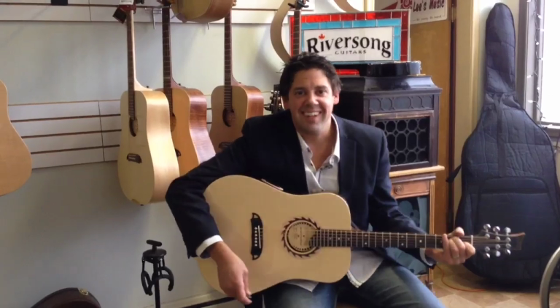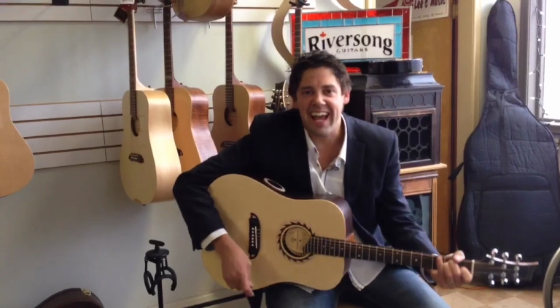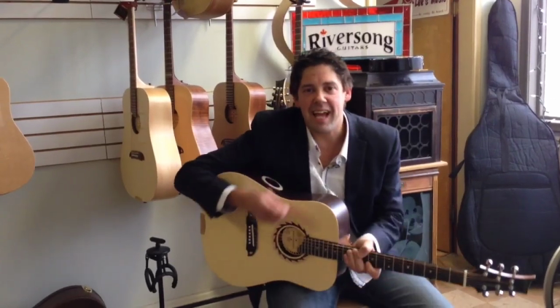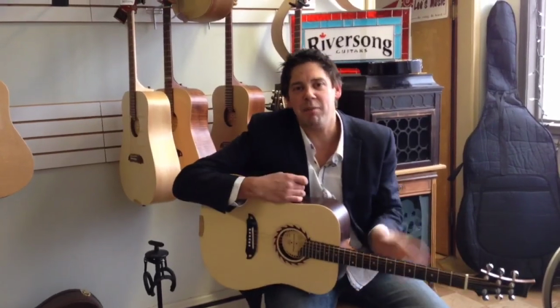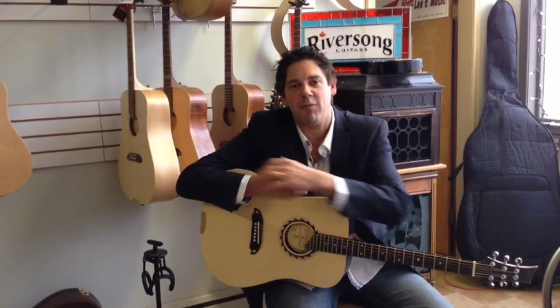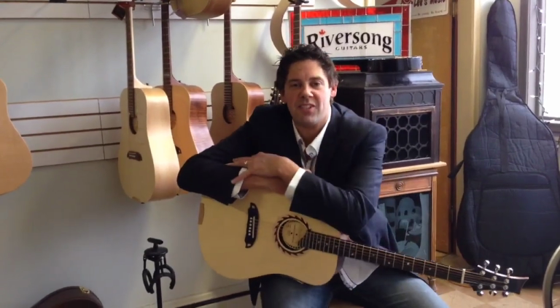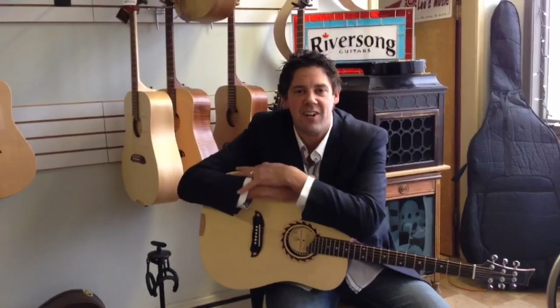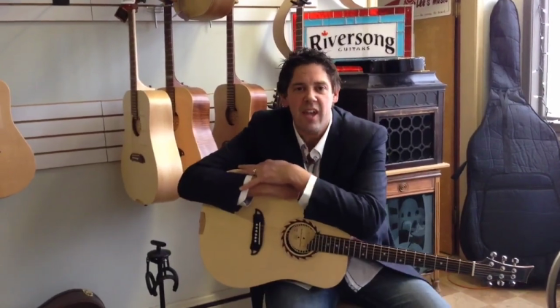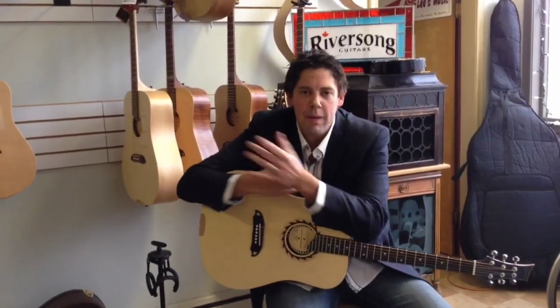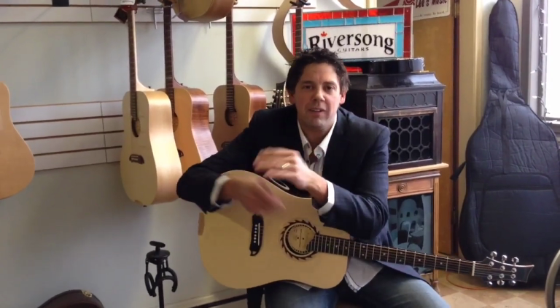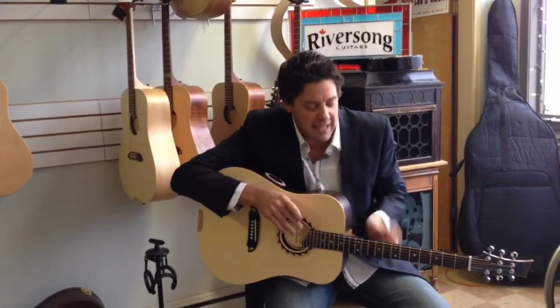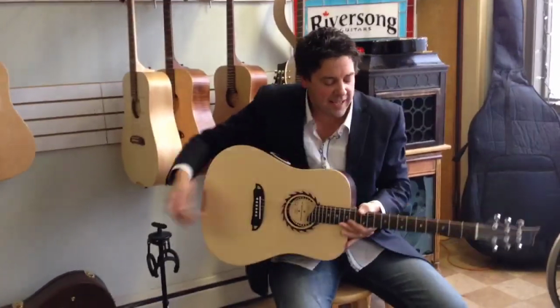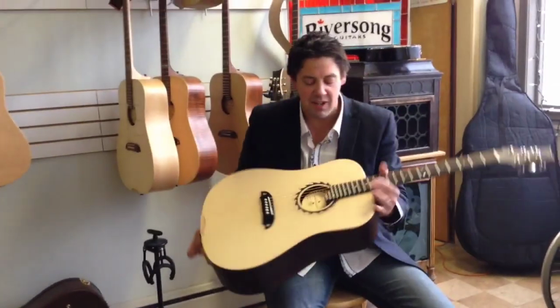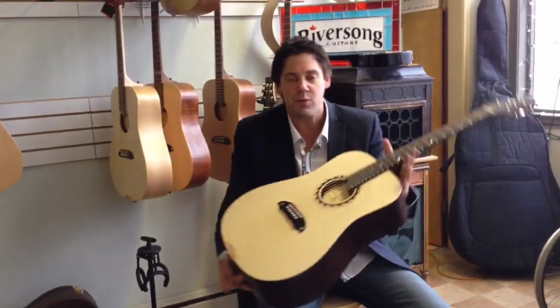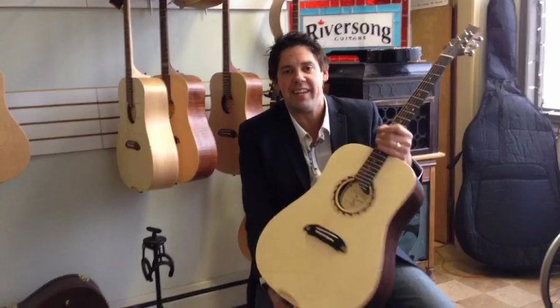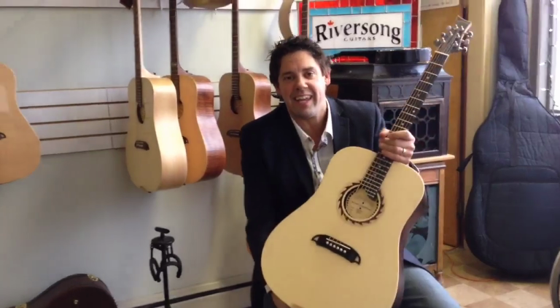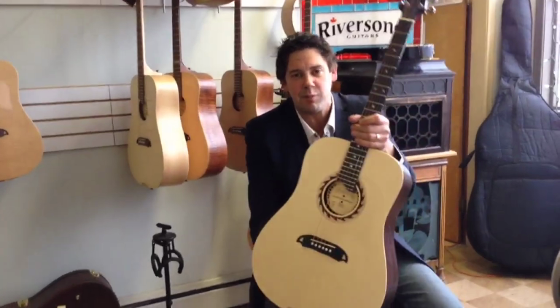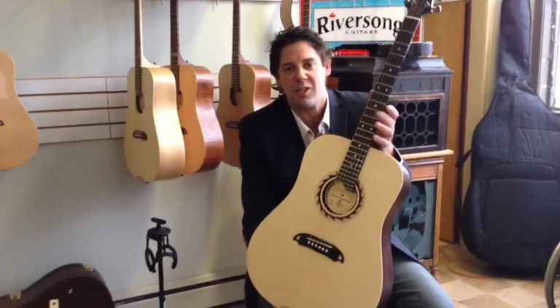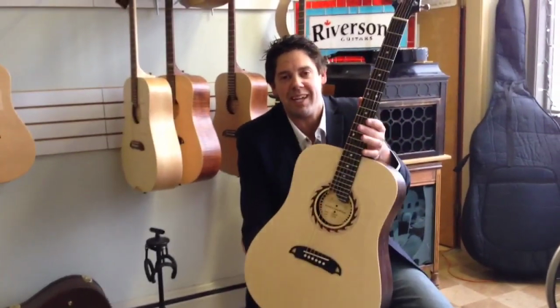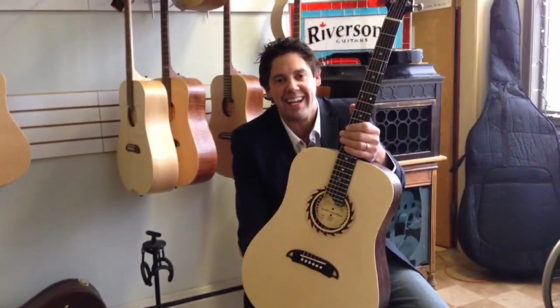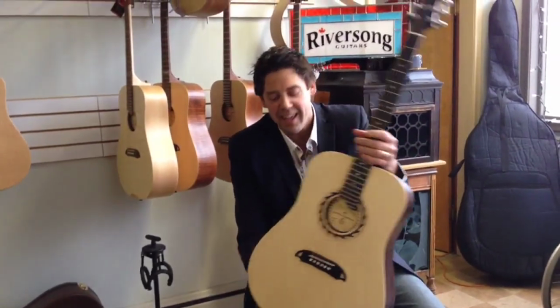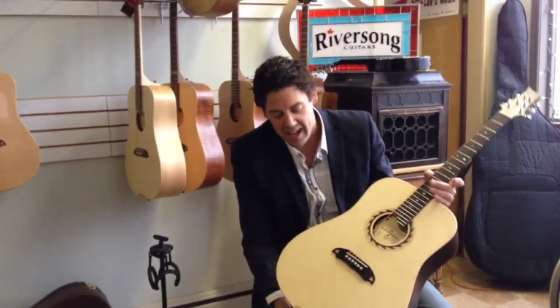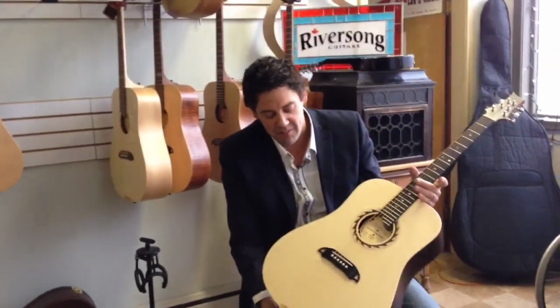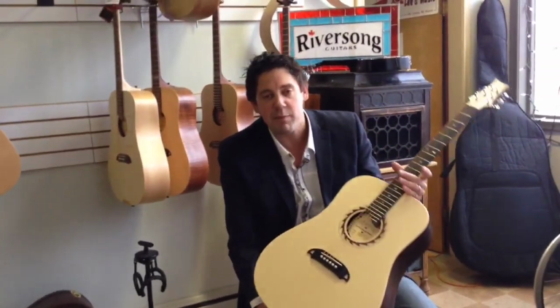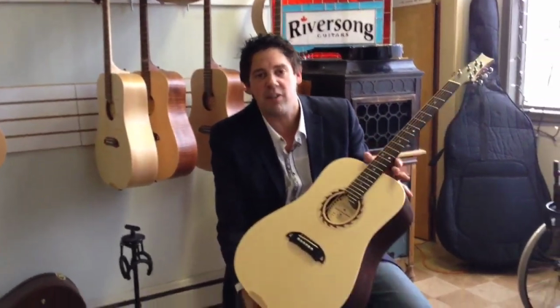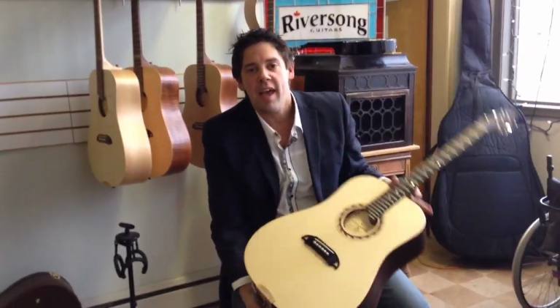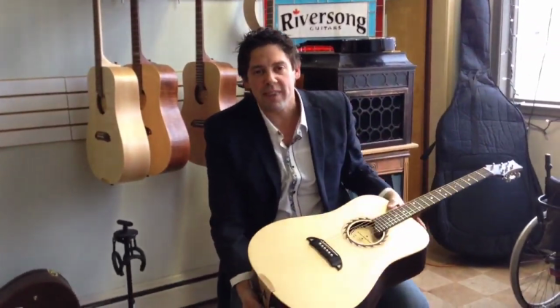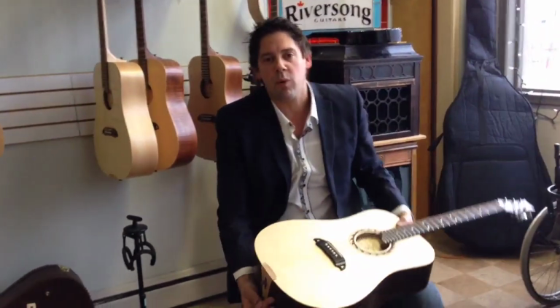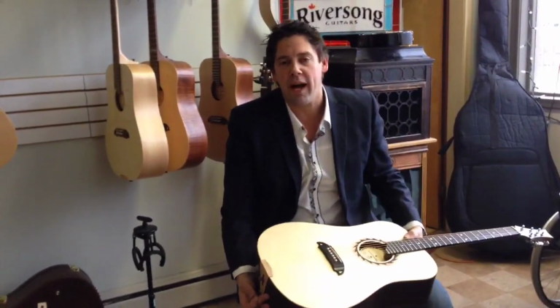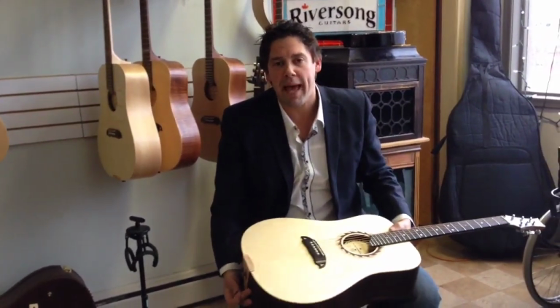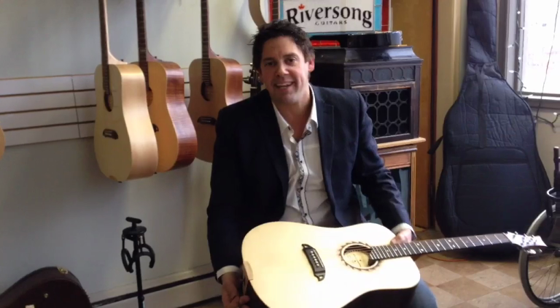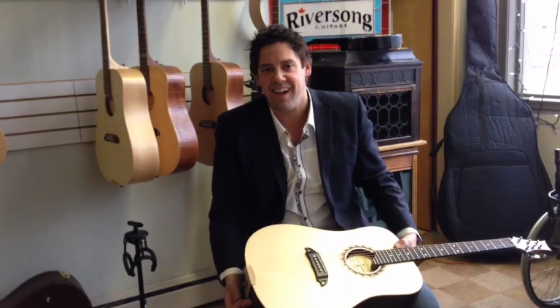Hey guys, I'm Mike Miltimore from Riversong Guitars. We built these custom guitars right here in Calis, British Columbia, Canada out of the finest materials with our worldwide patent-pending design.